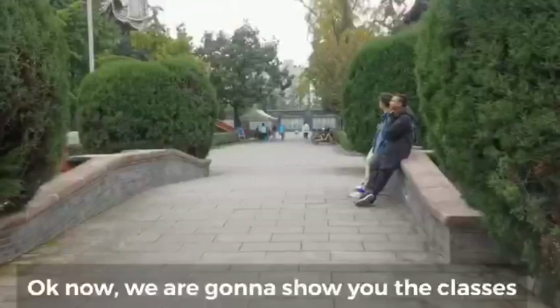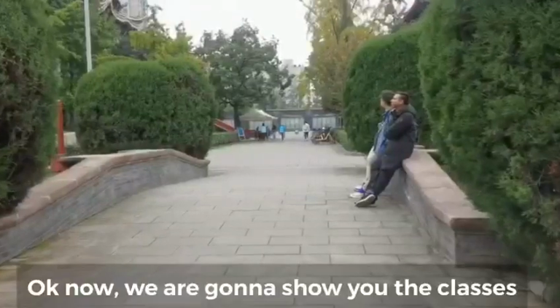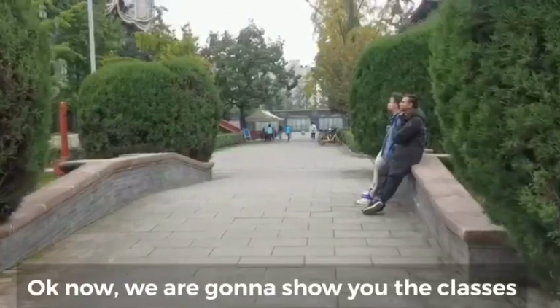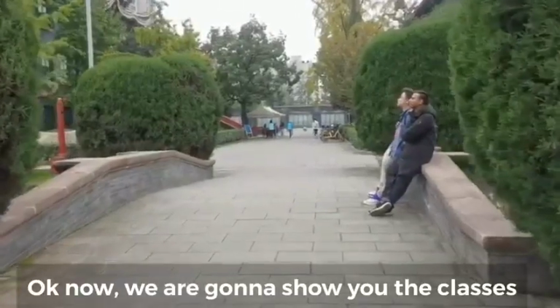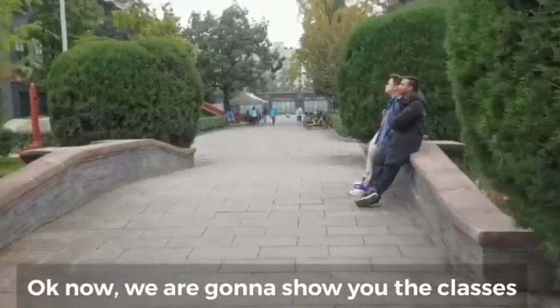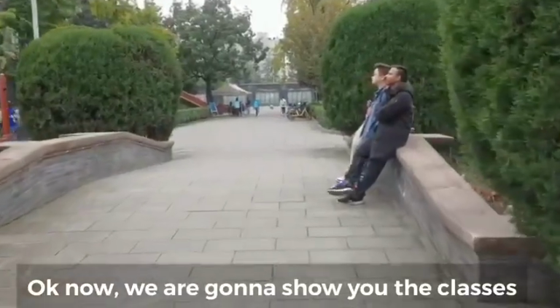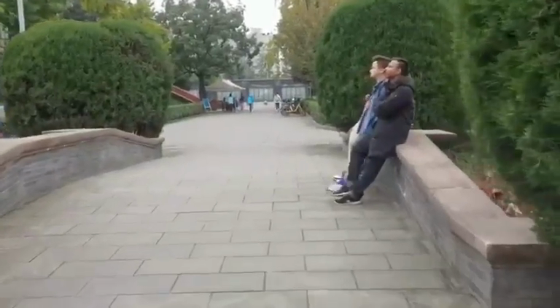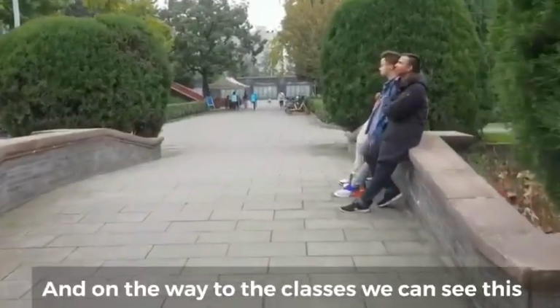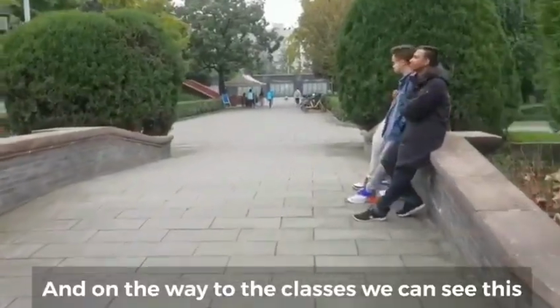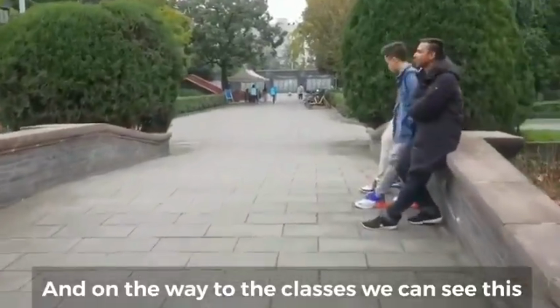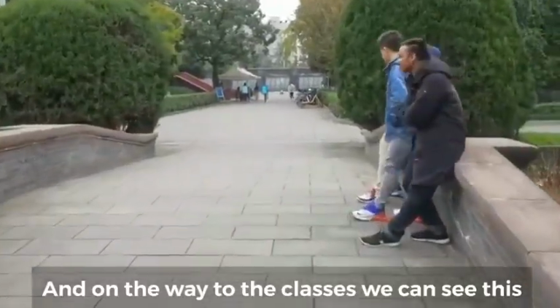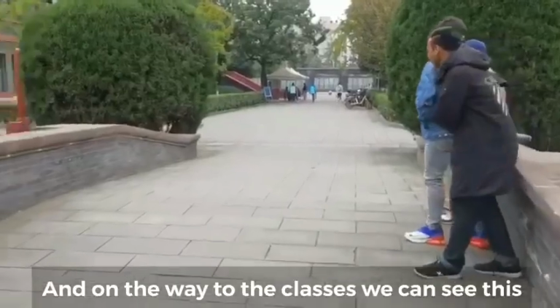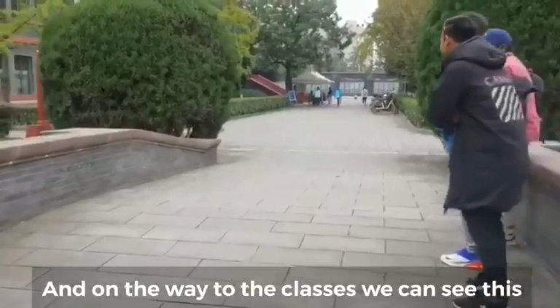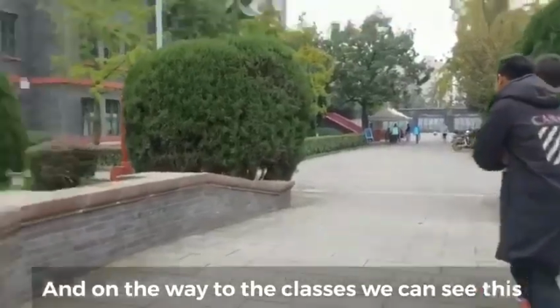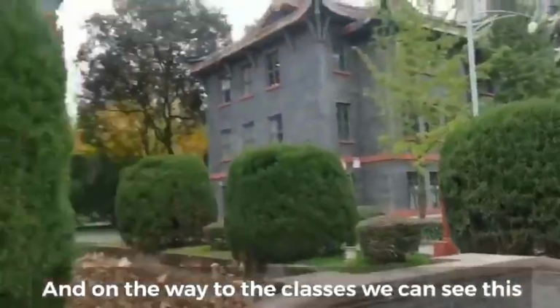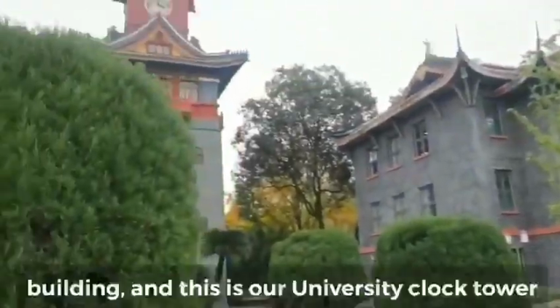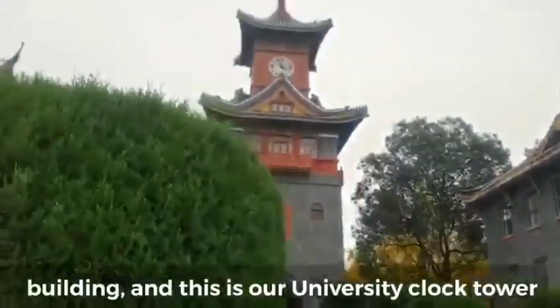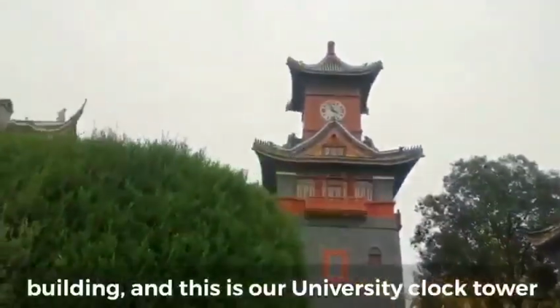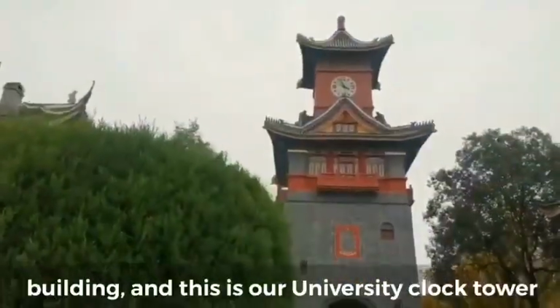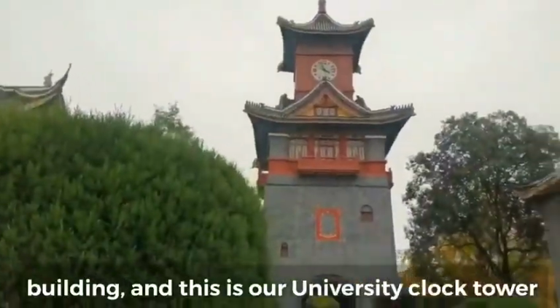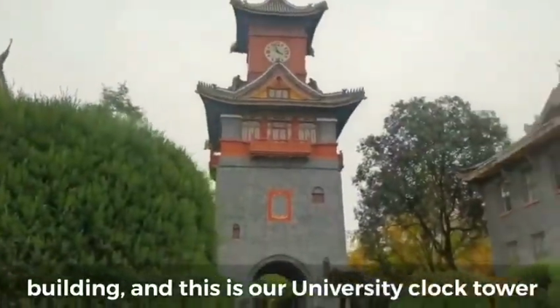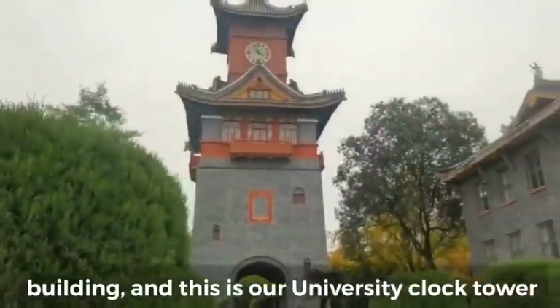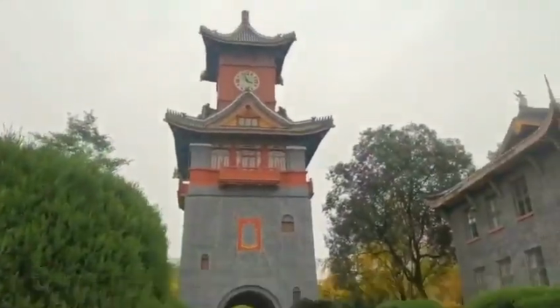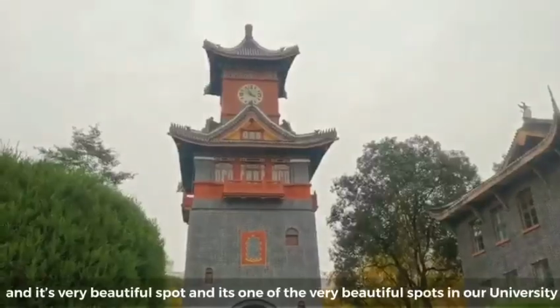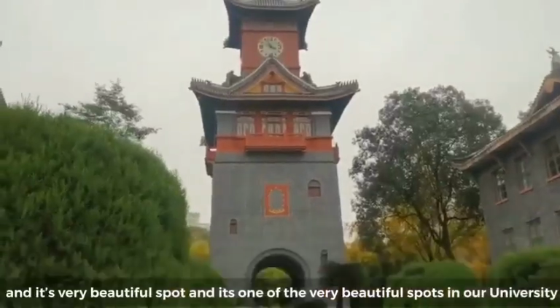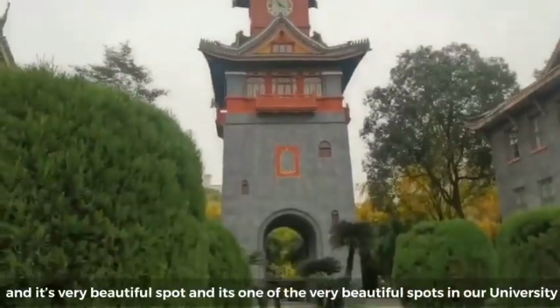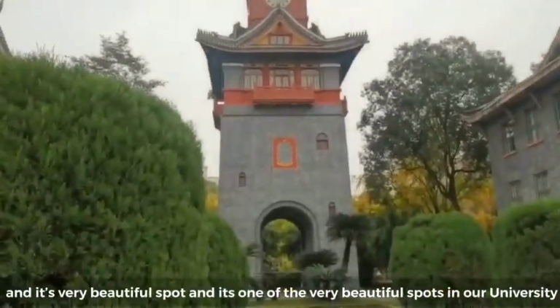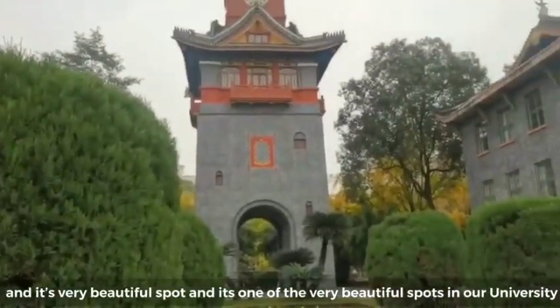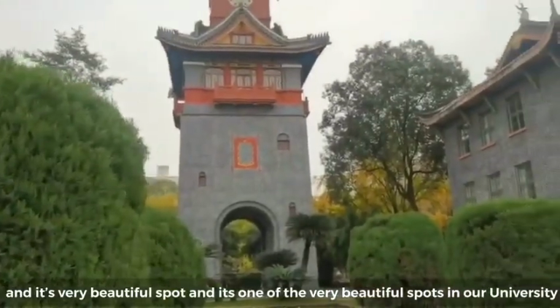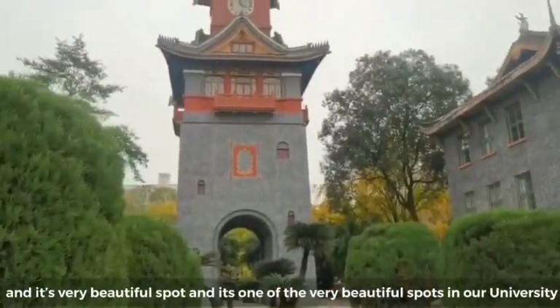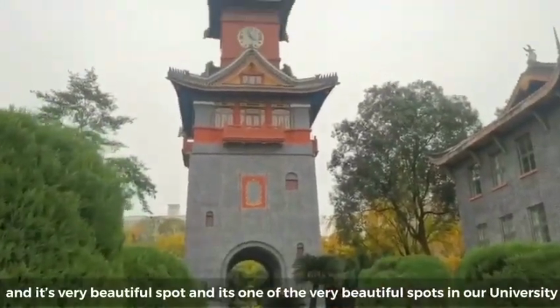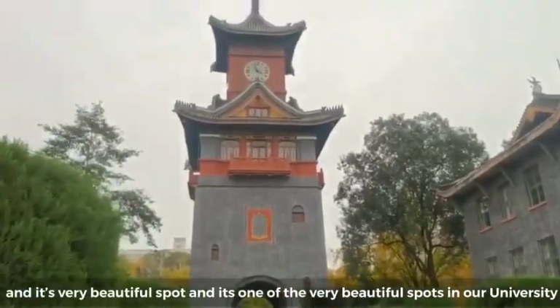Now we are going to show you the classes. On the way to the classes you can see this building — this is our university clock tower, and it's a very beautiful spot, one of the most beautiful spots in our university.